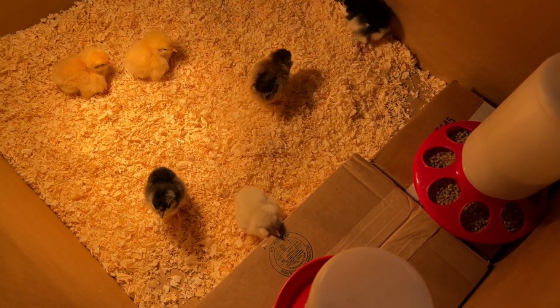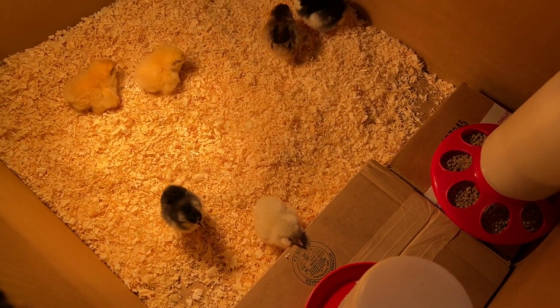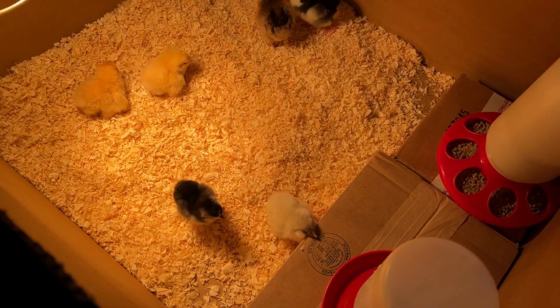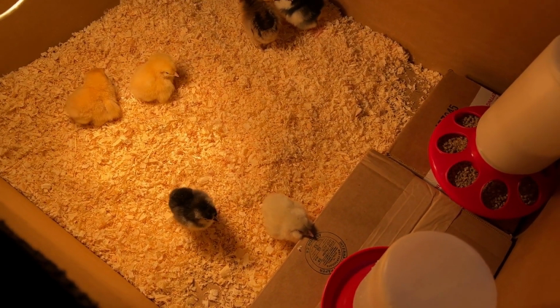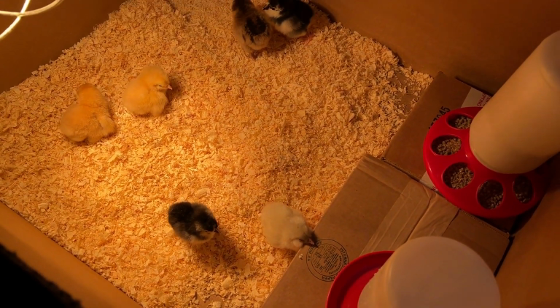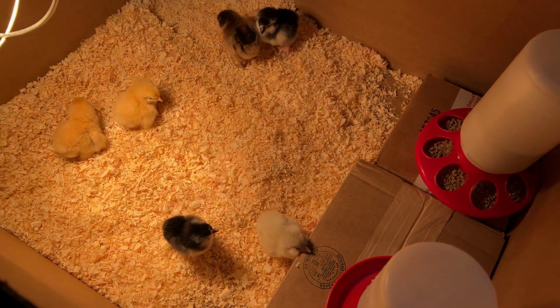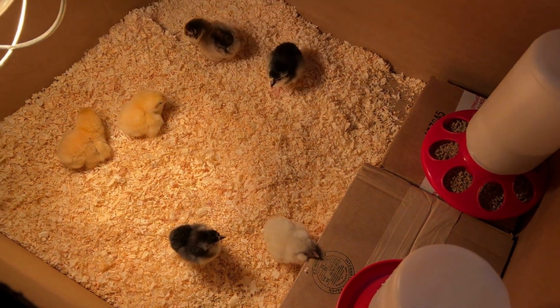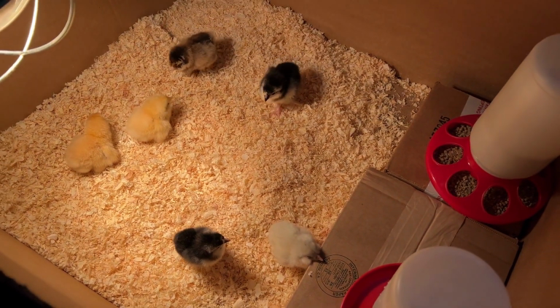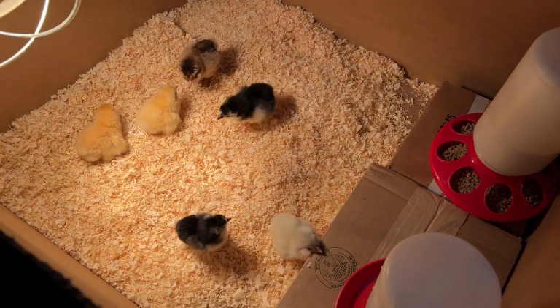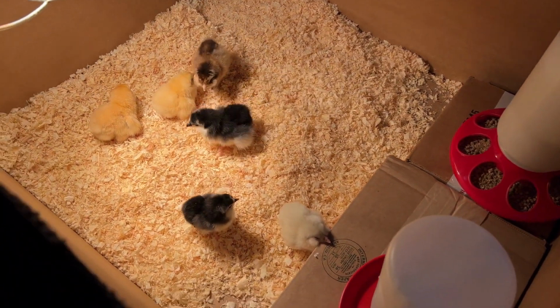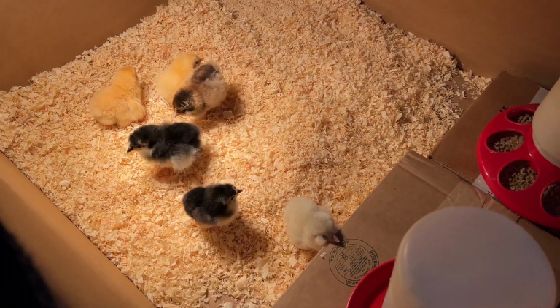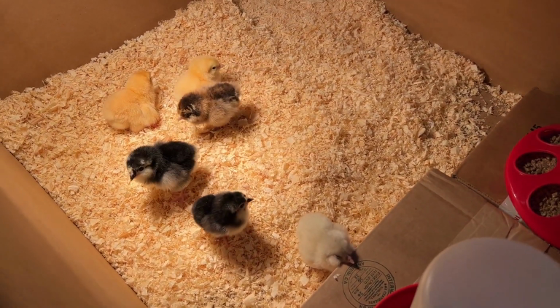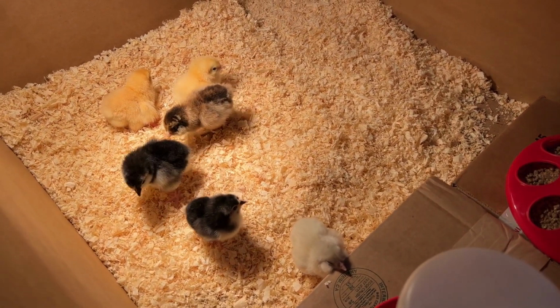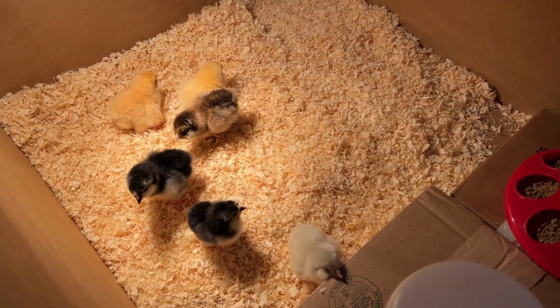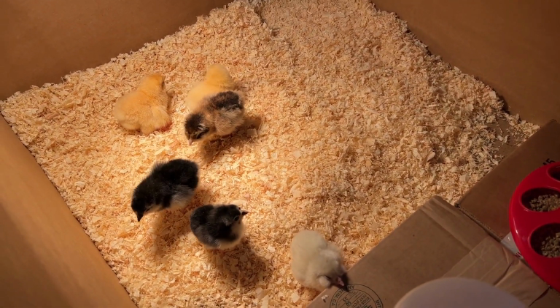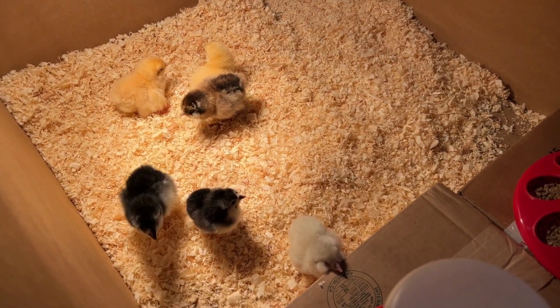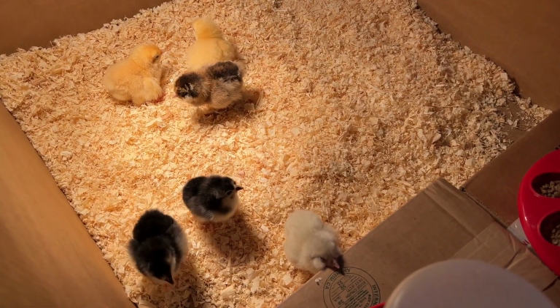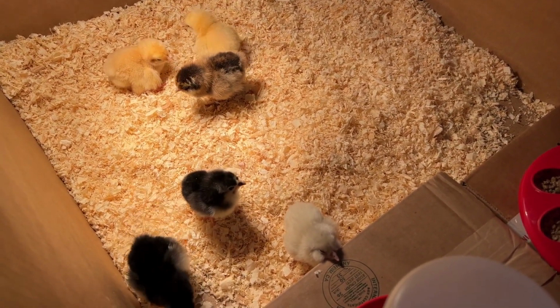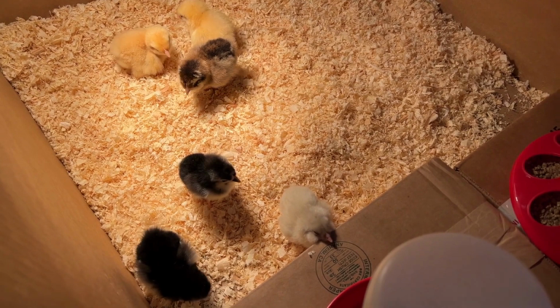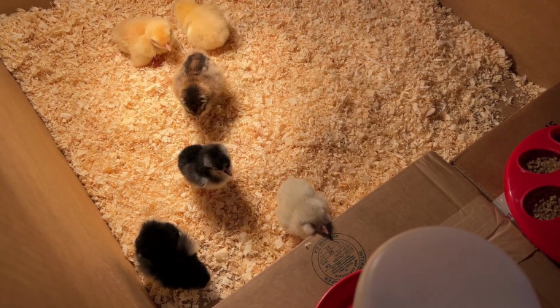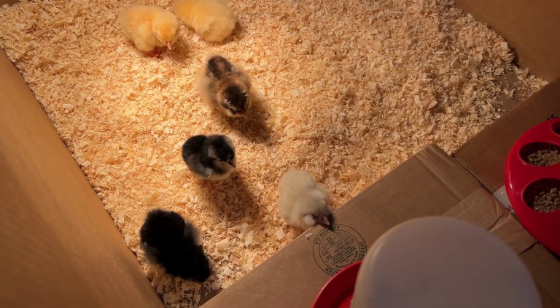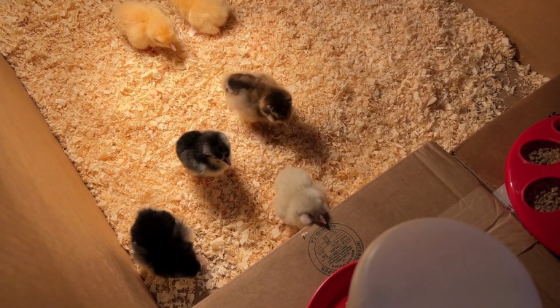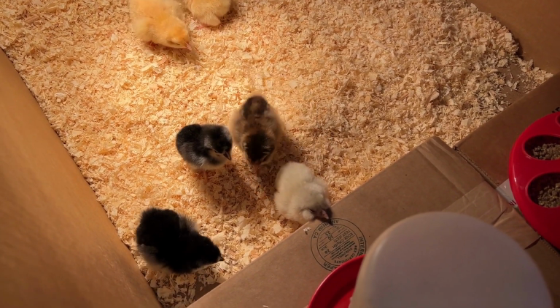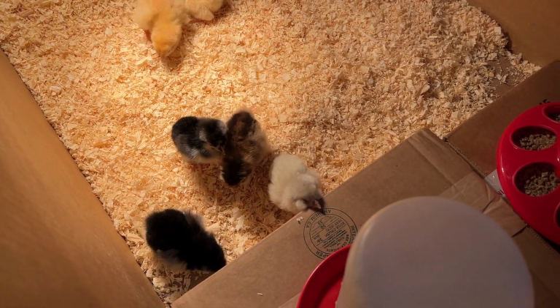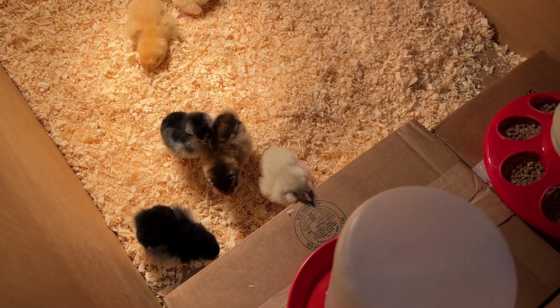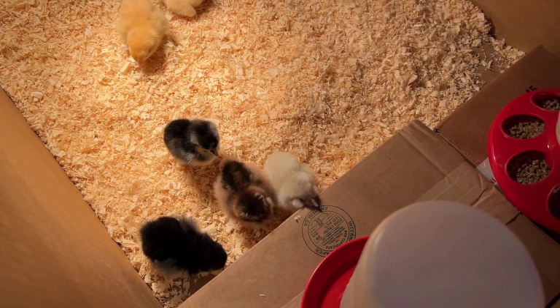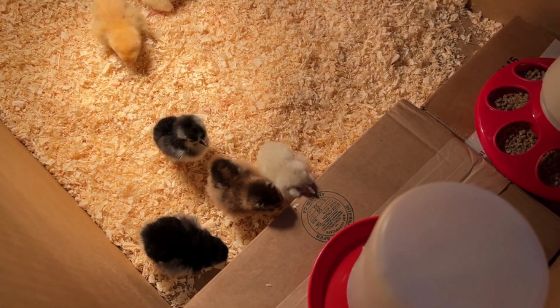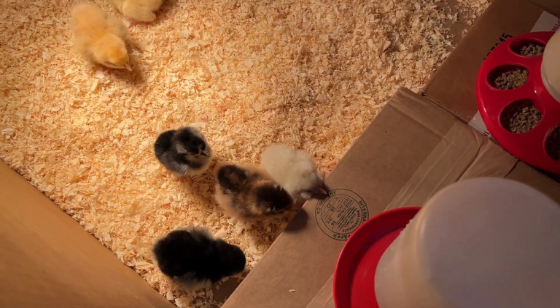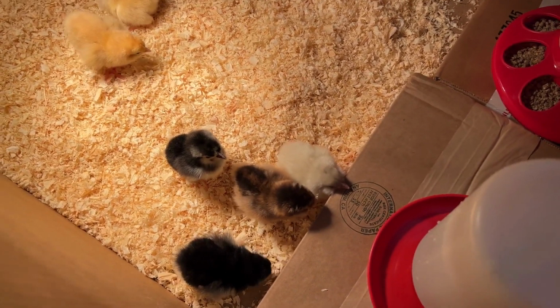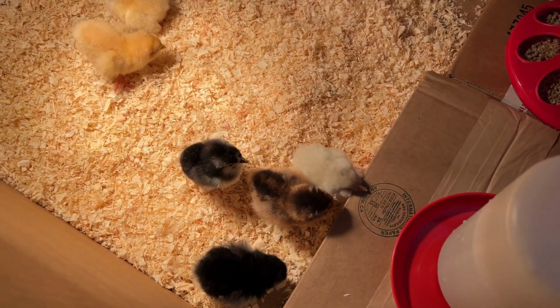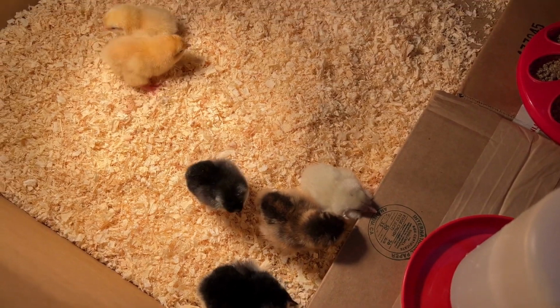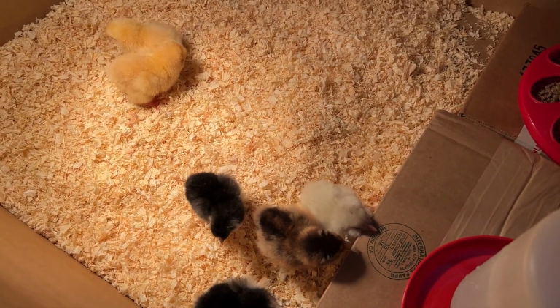So the funny story is, I actually picked up four originally. And then I got home and I thought about it and I said I want to get two more. So I went back and got the other two. And I couldn't be more pleased.